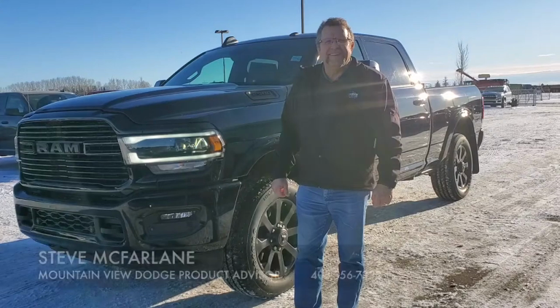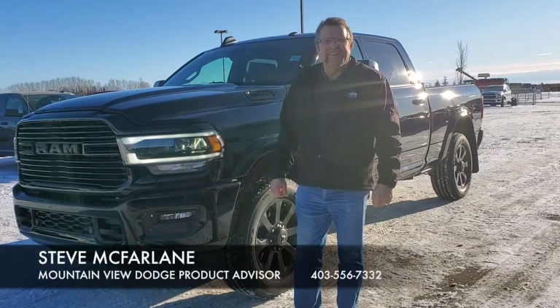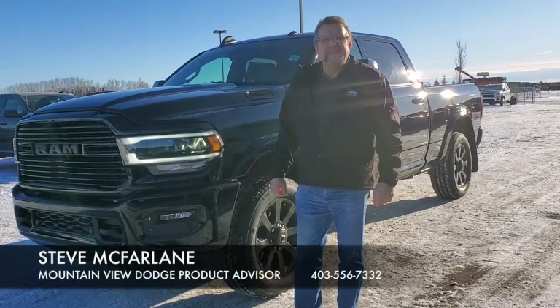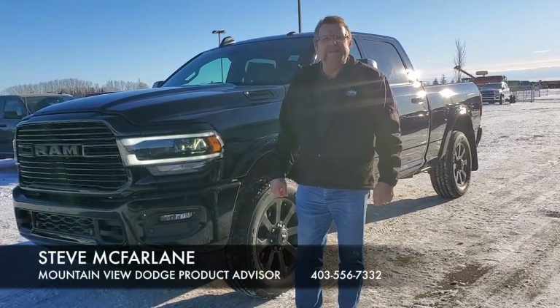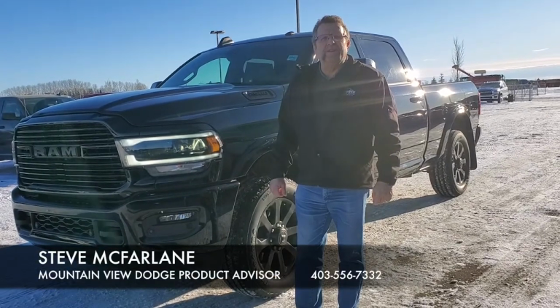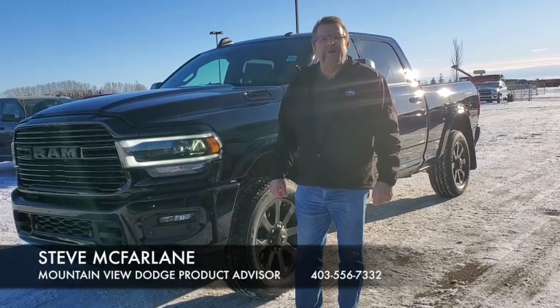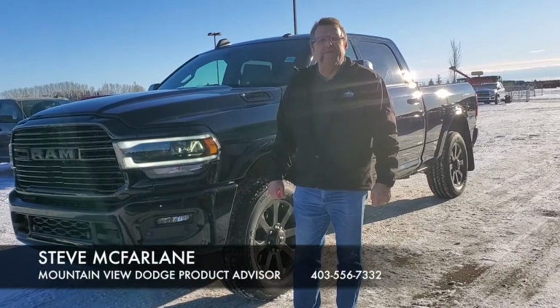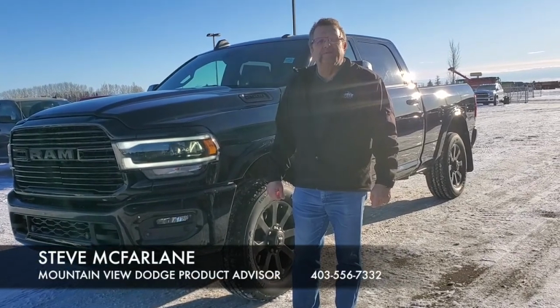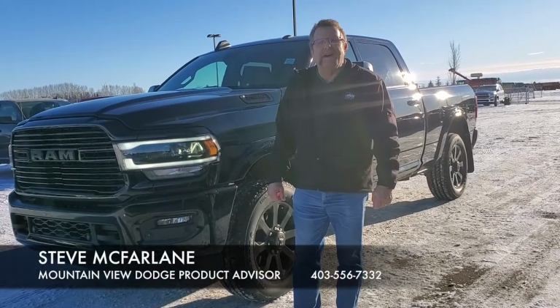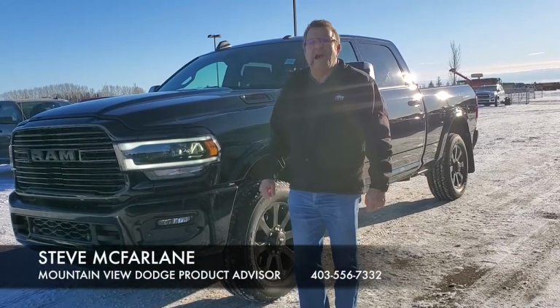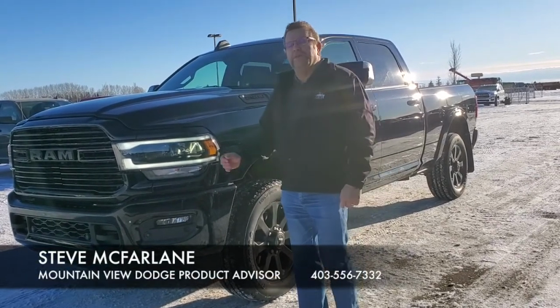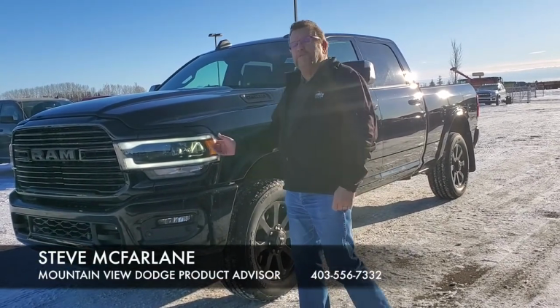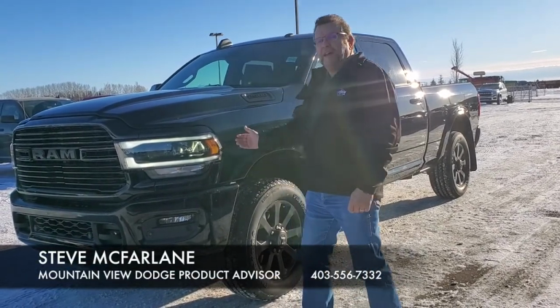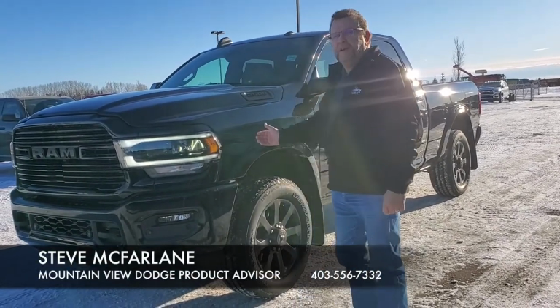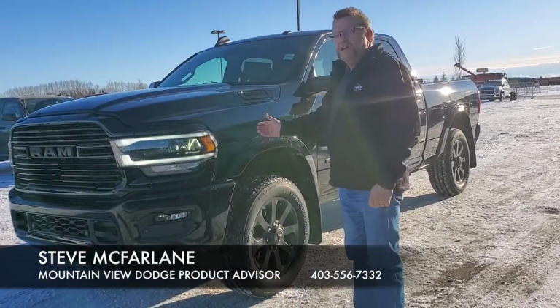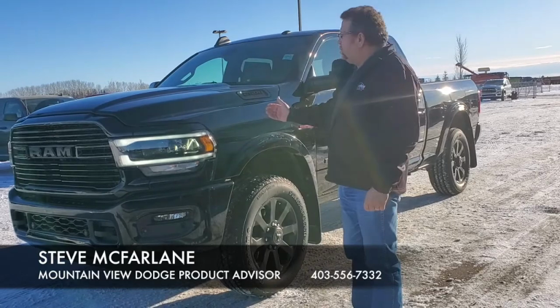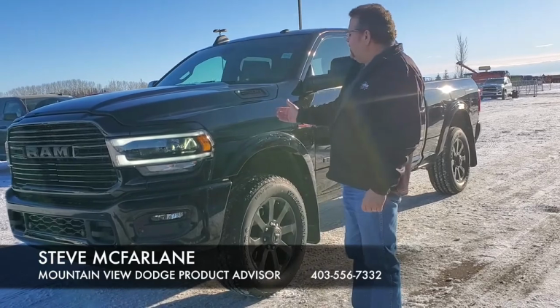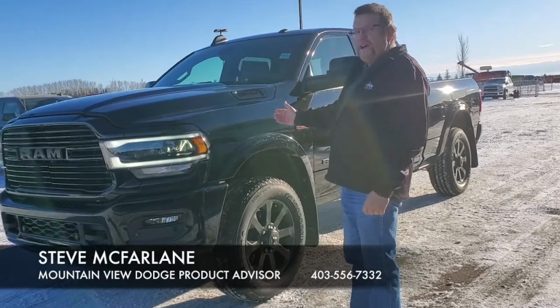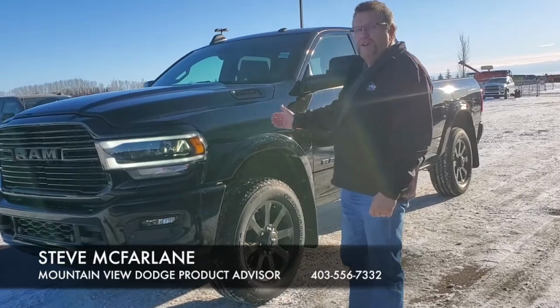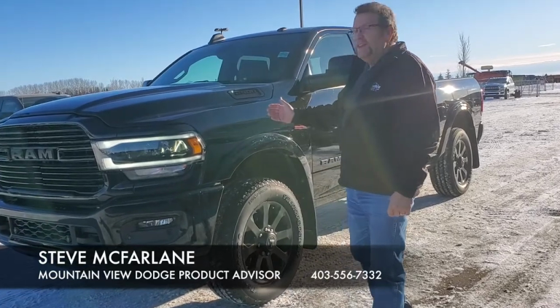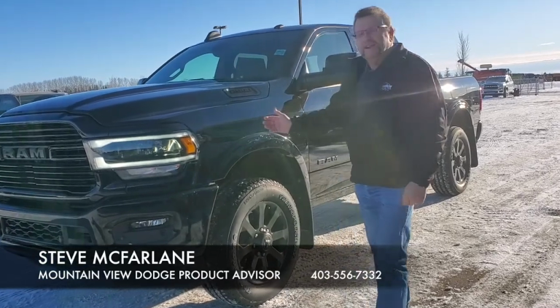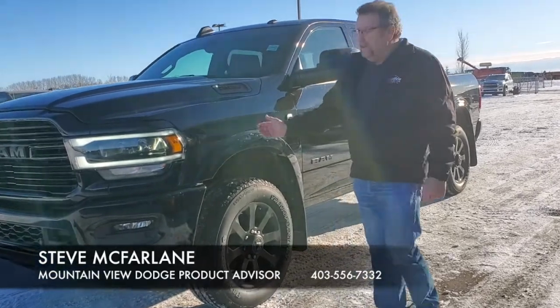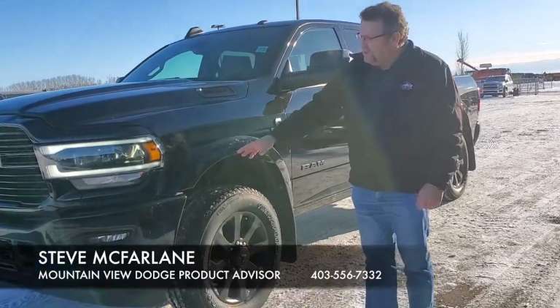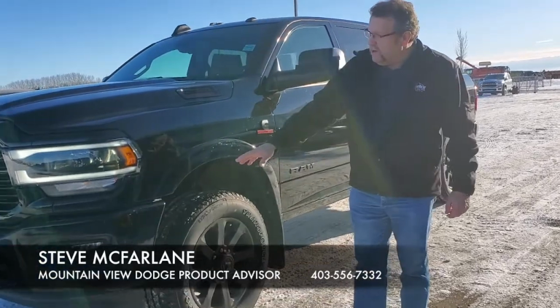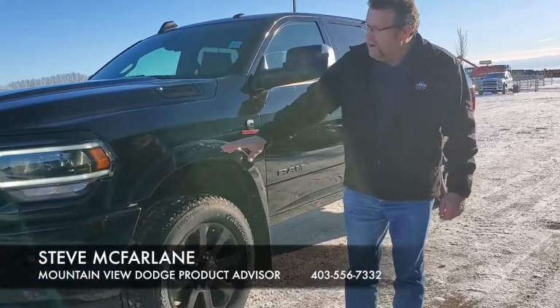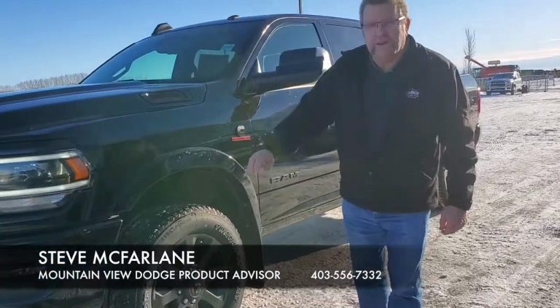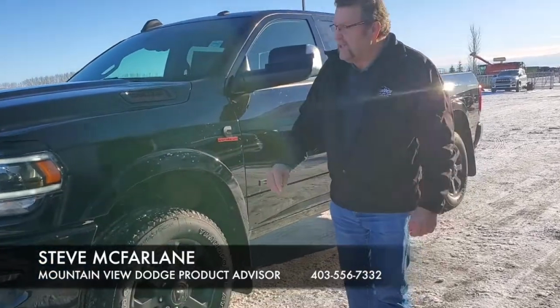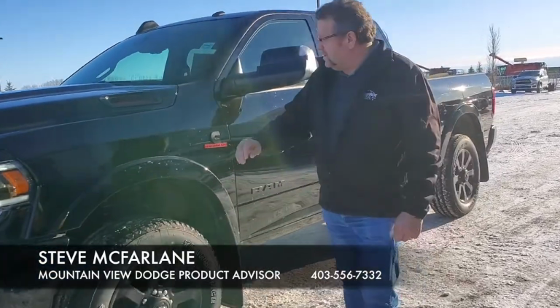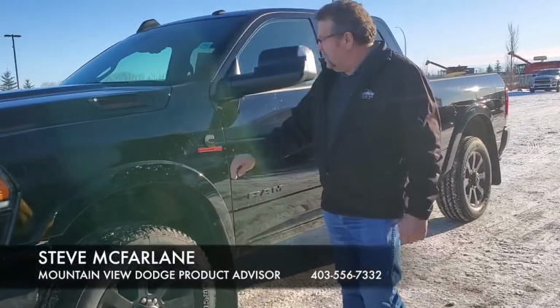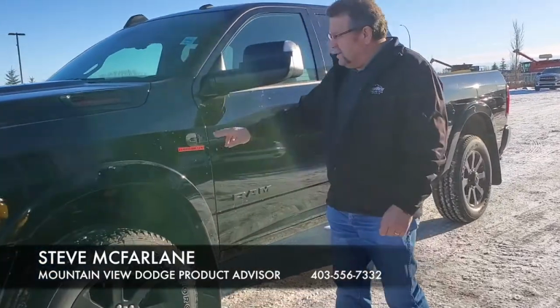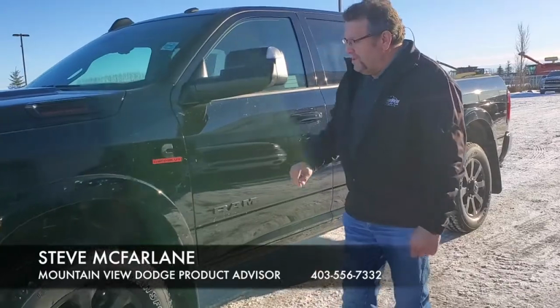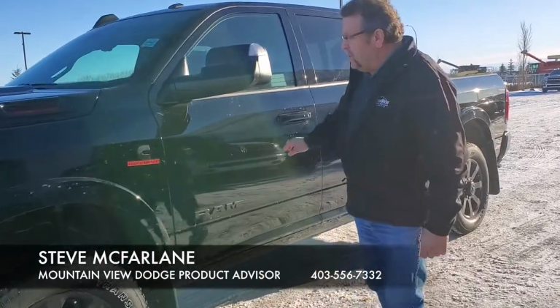Hey everybody, Stephen Farrant here from Montgomery Dodd. What do I have here? A beautiful black appearance 2500 Laramie Sport with the Appearance Package, front sensors, and a Cummins motor.